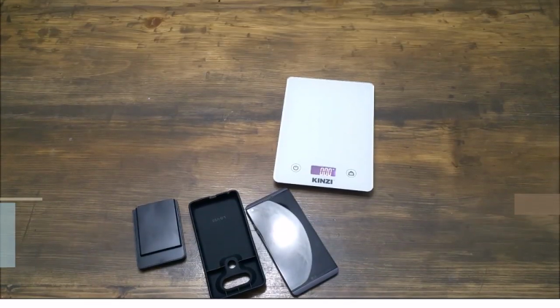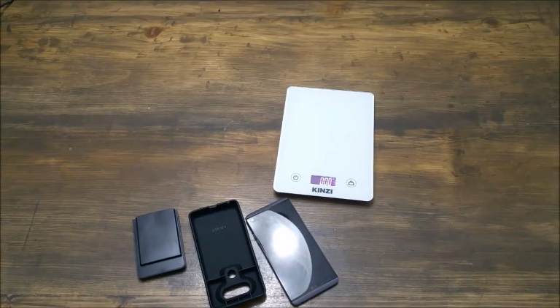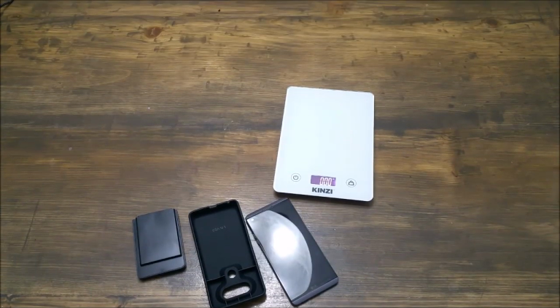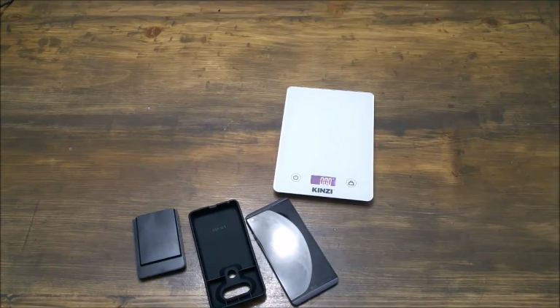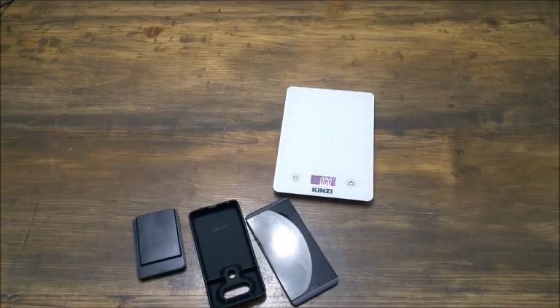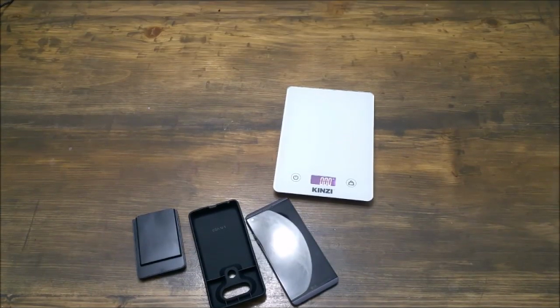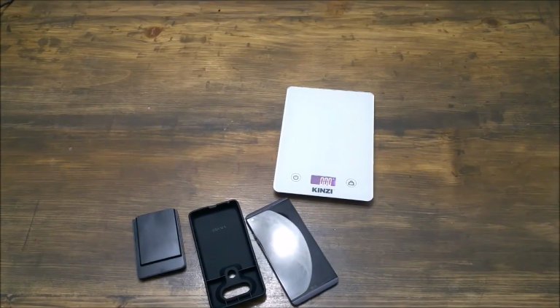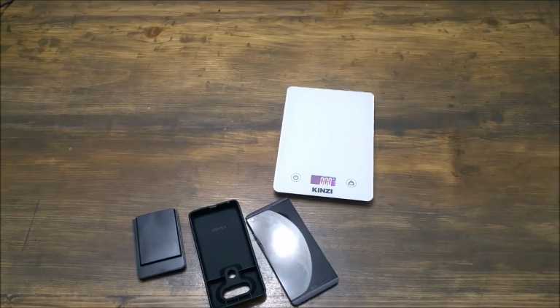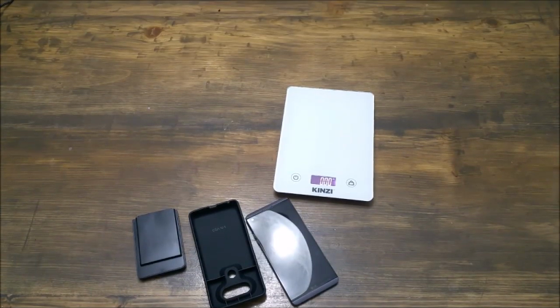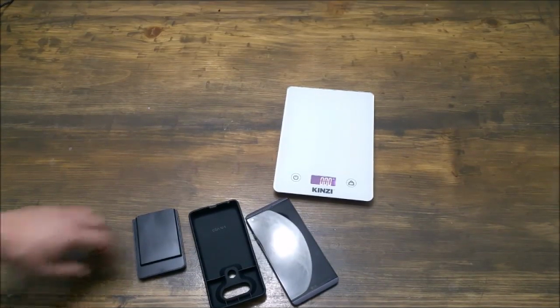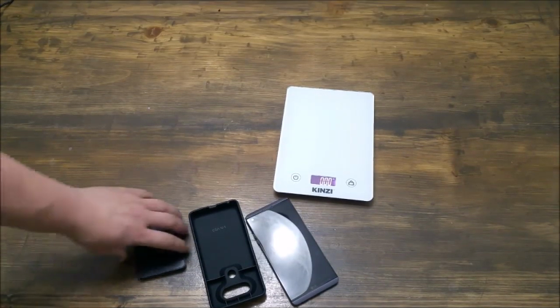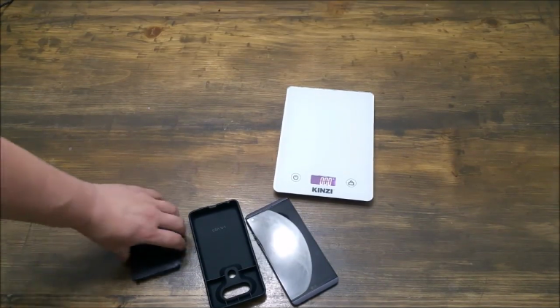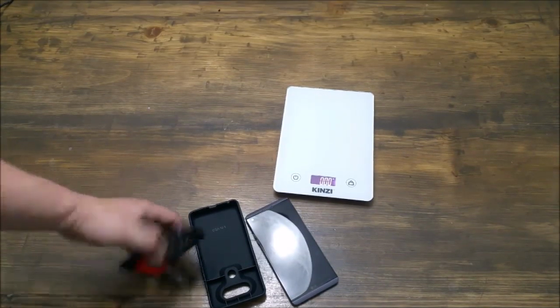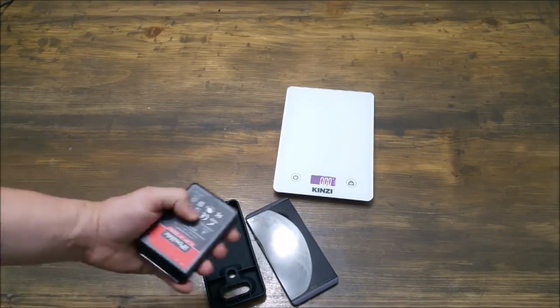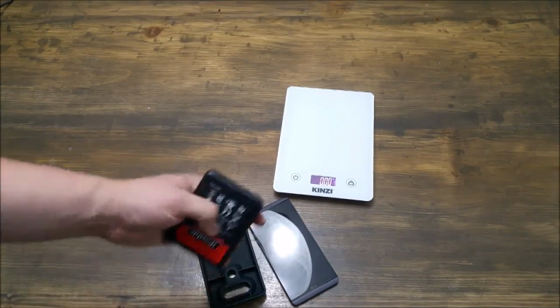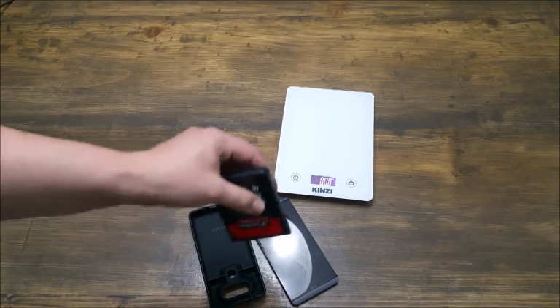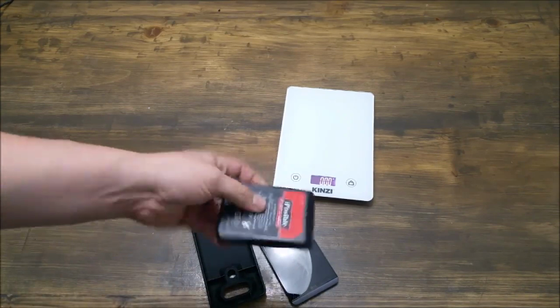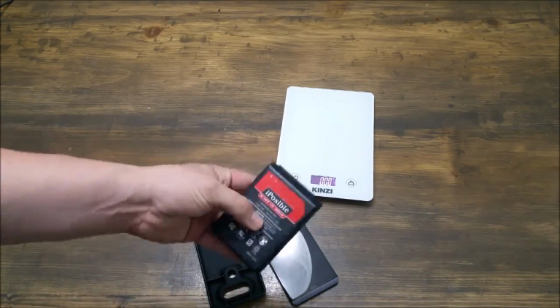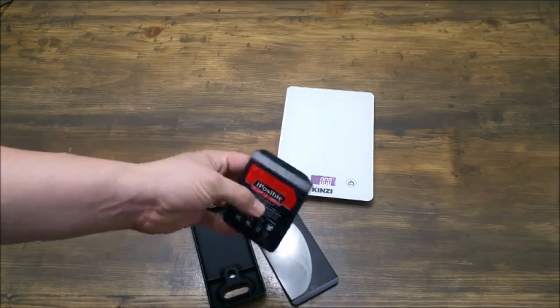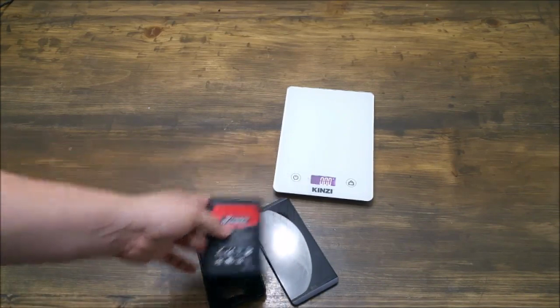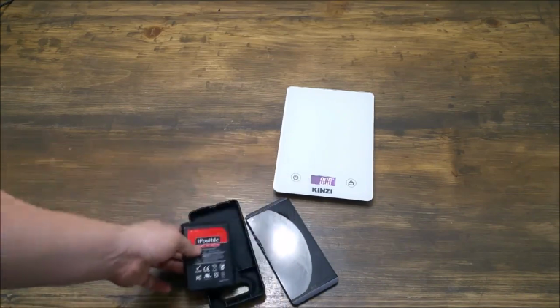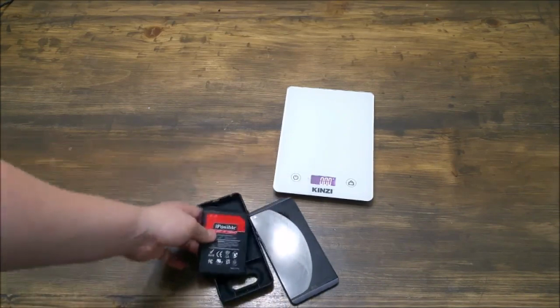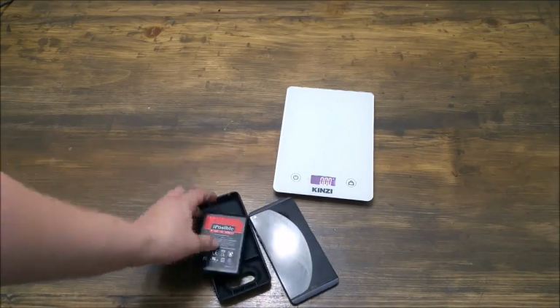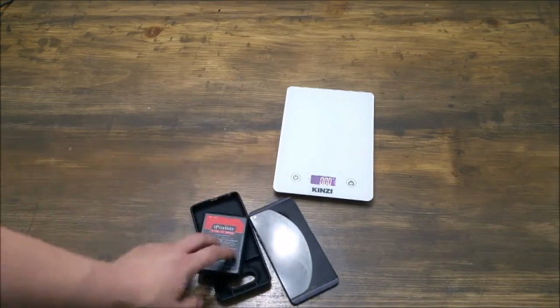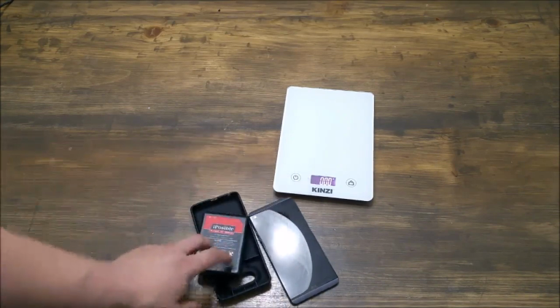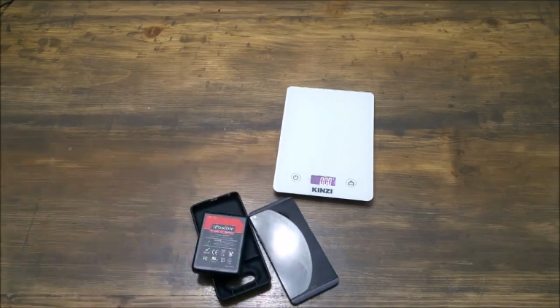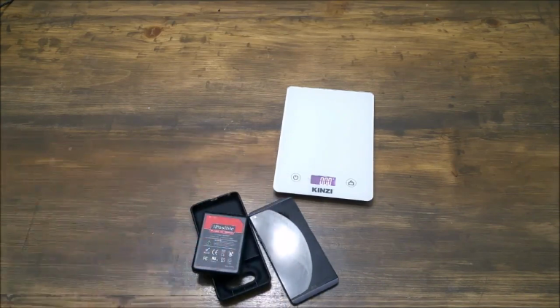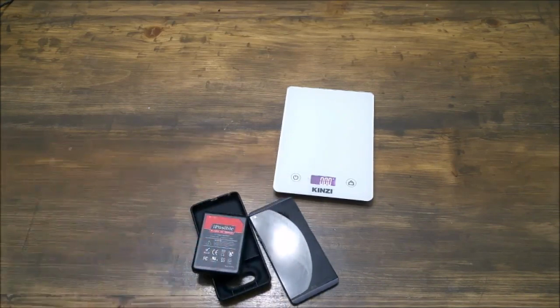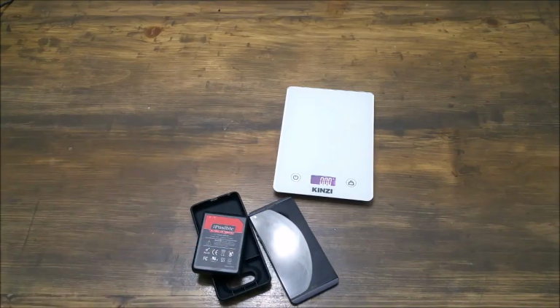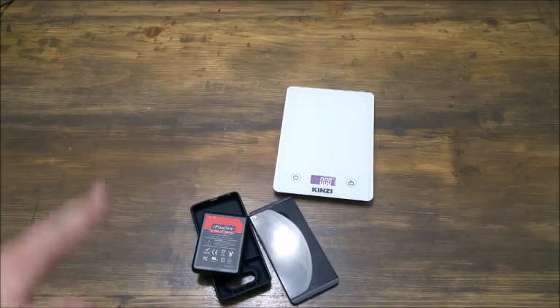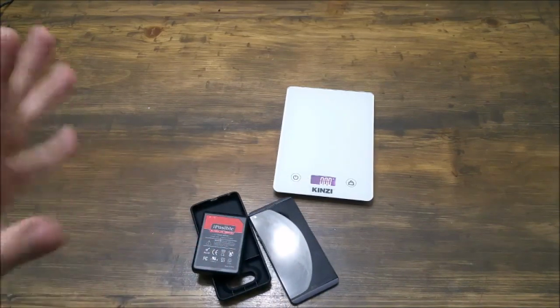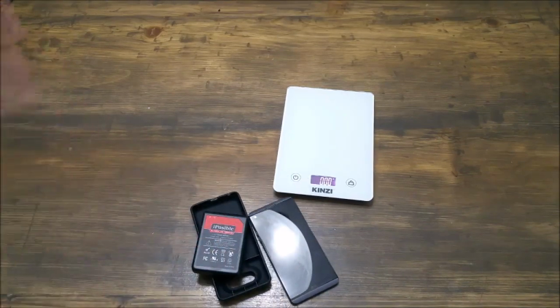Hi everybody, thank you for checking out my review for this iPossible extended battery for the LG V20. I had an iPossible battery for my Note 4 and loved it.